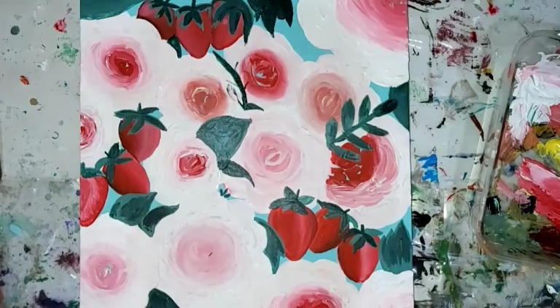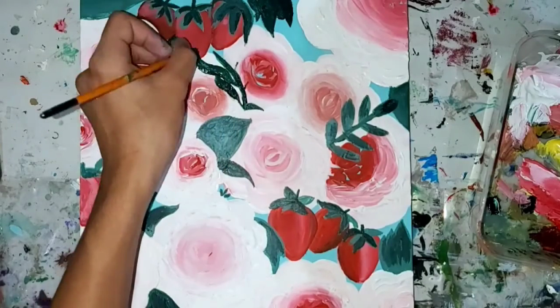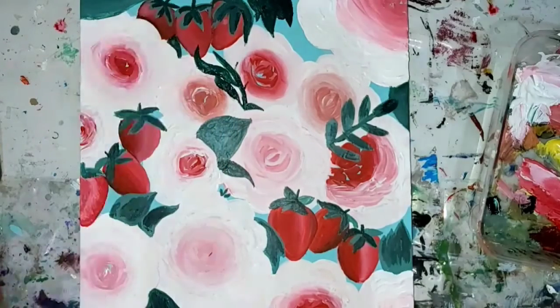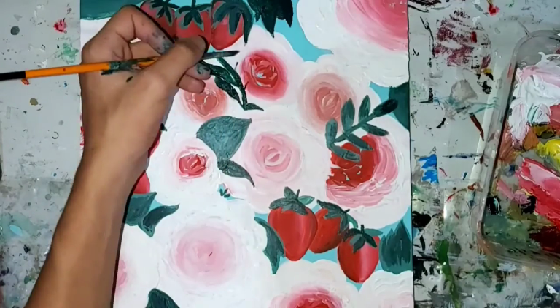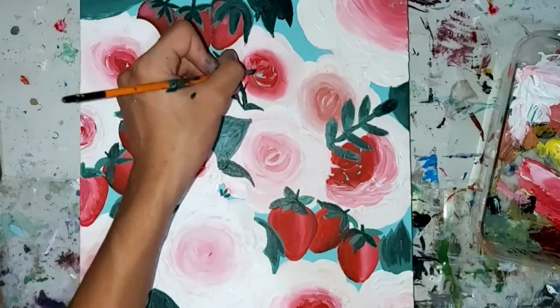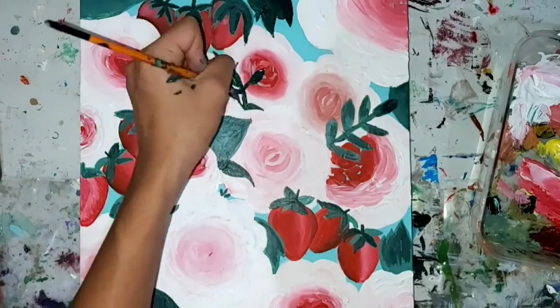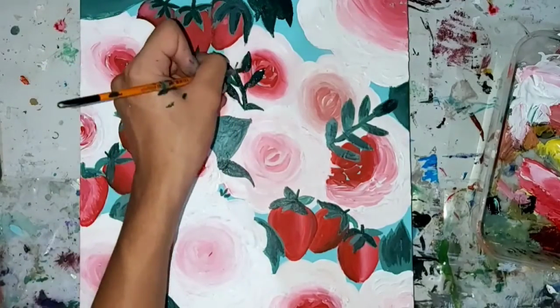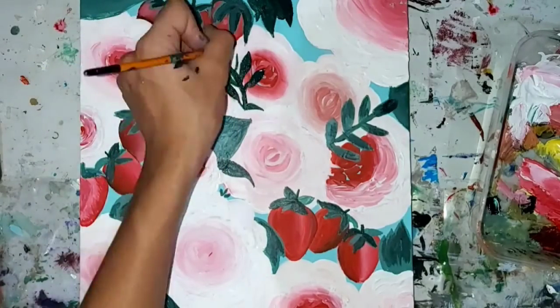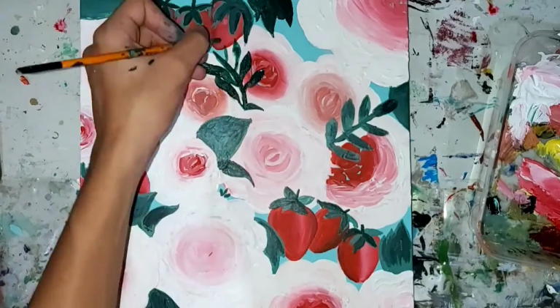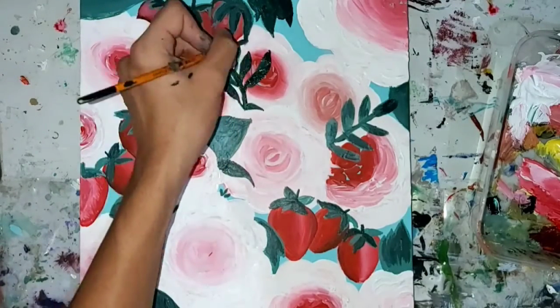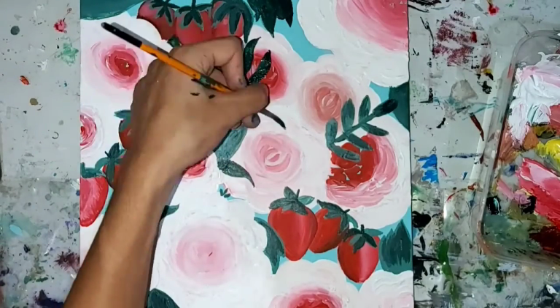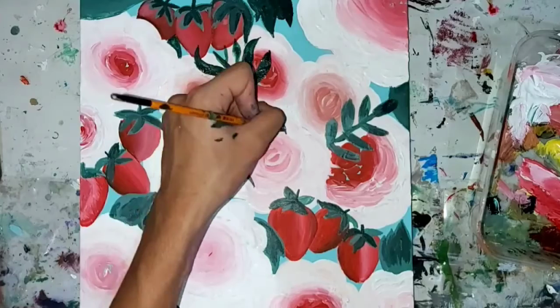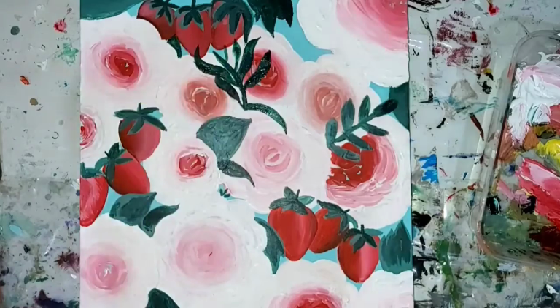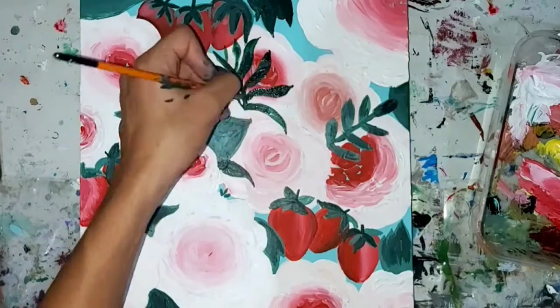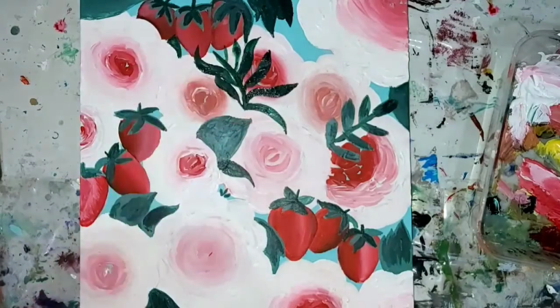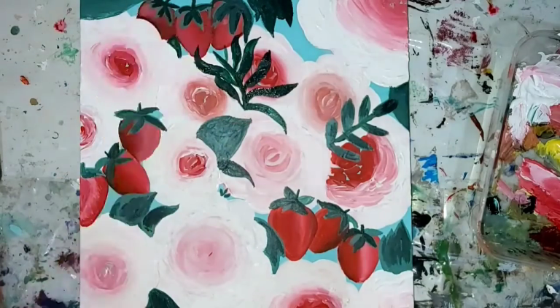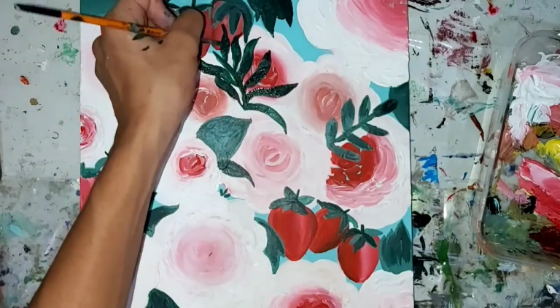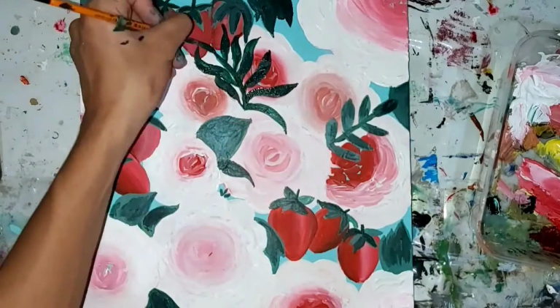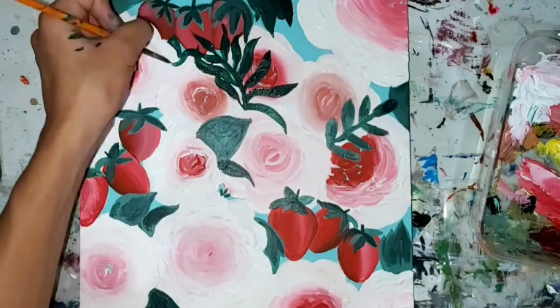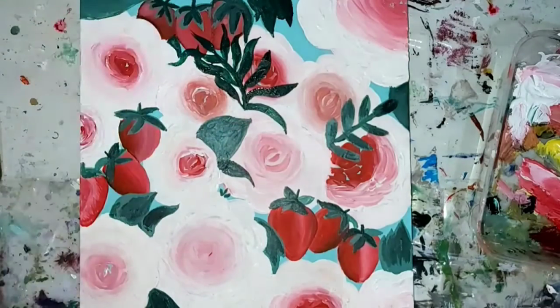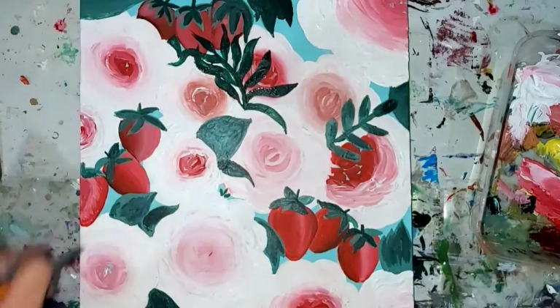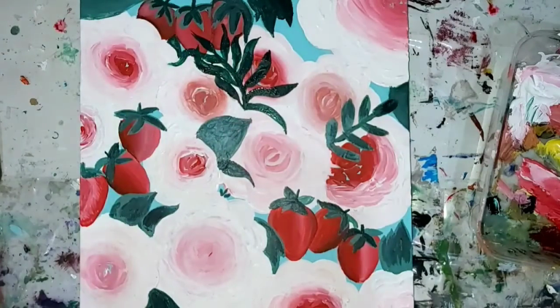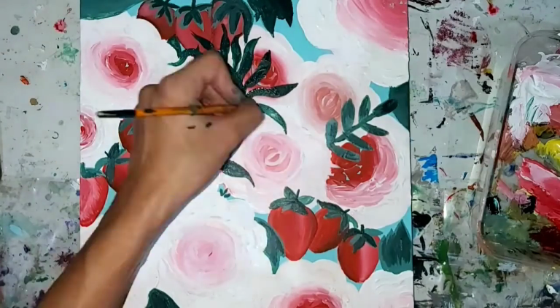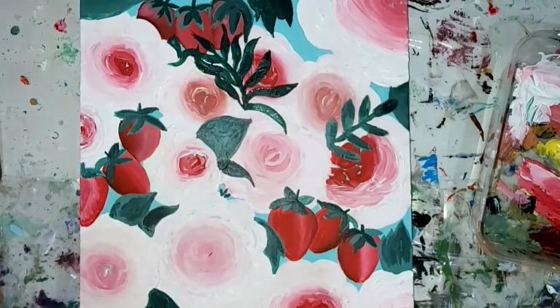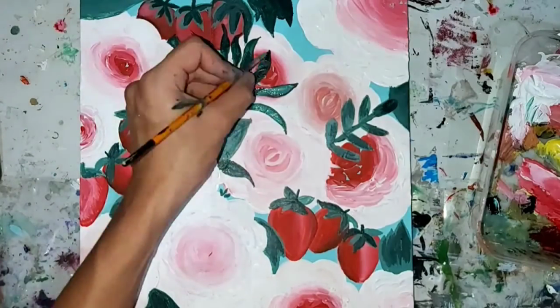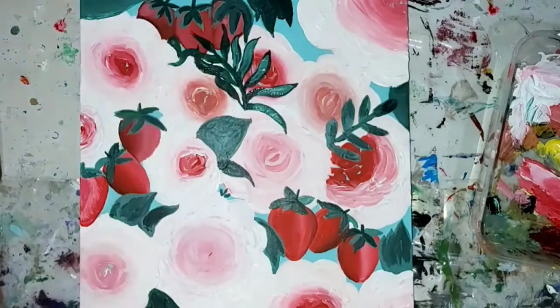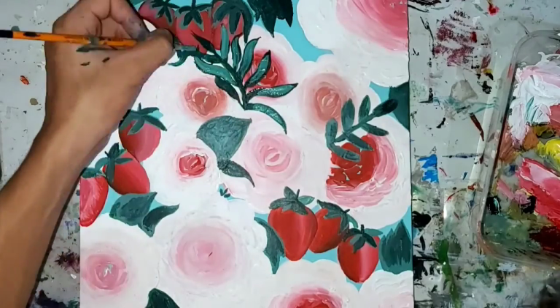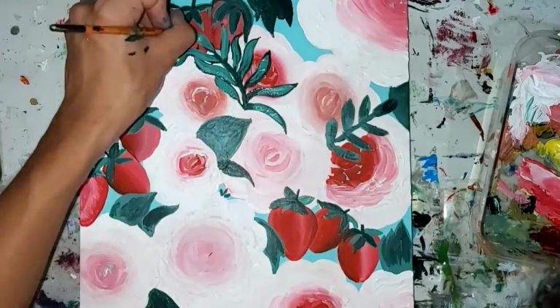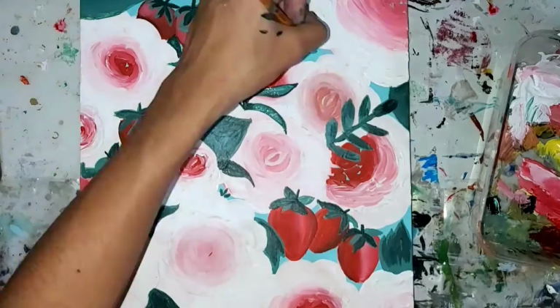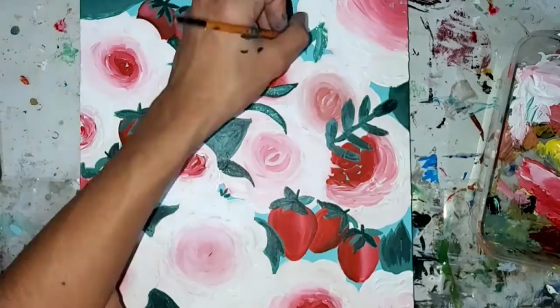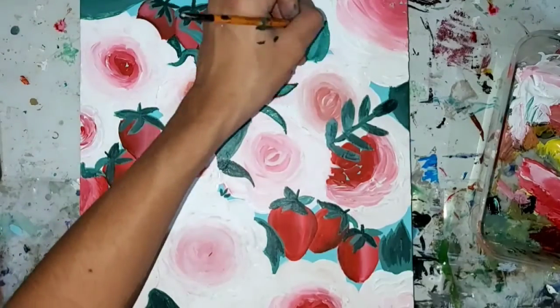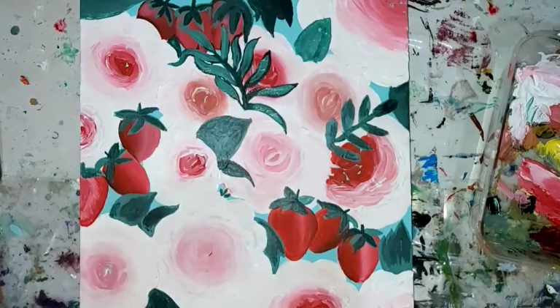Now I'm adding another branch with some leaves on it. These leaves look really wild and wavy, and I really love that because it's just super cute to have baby leaves.